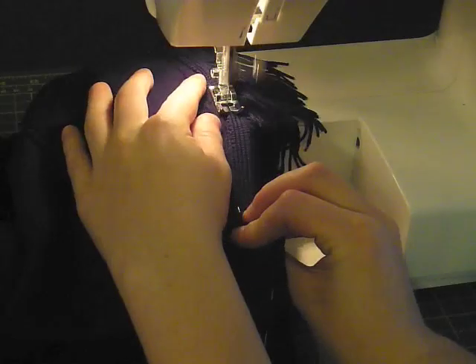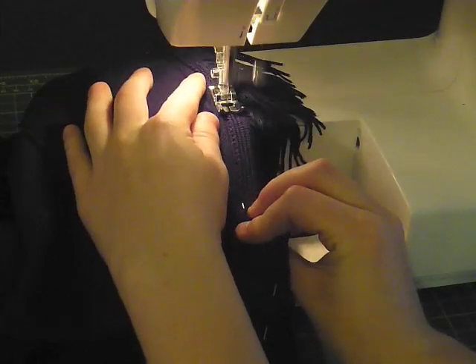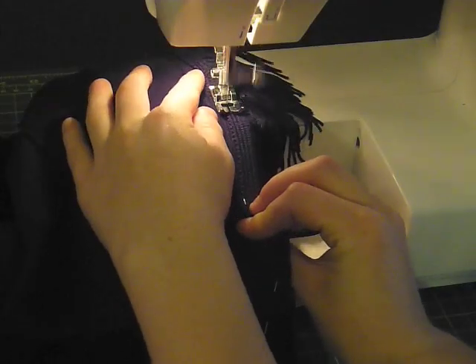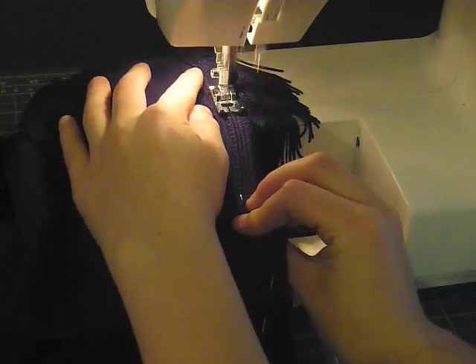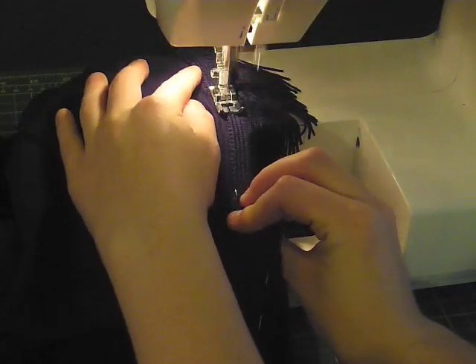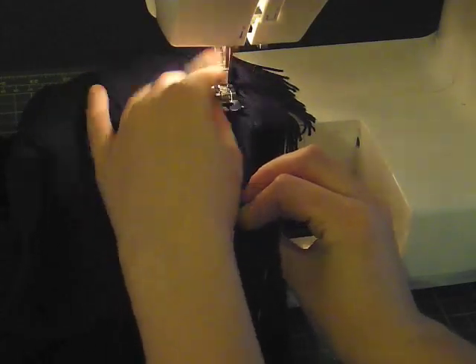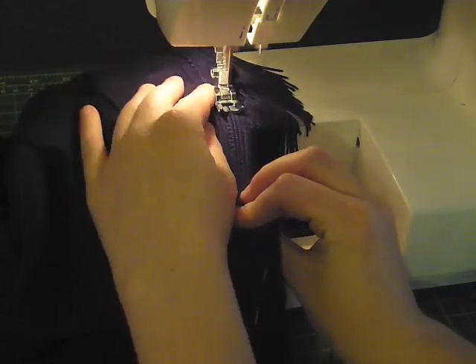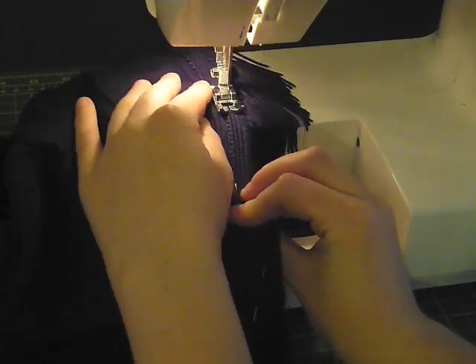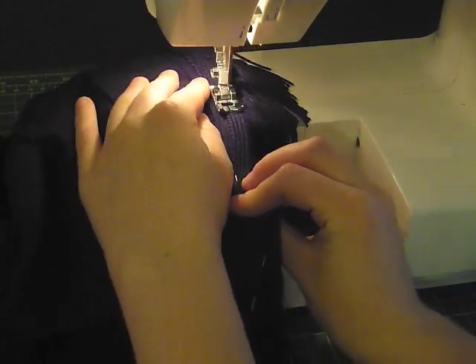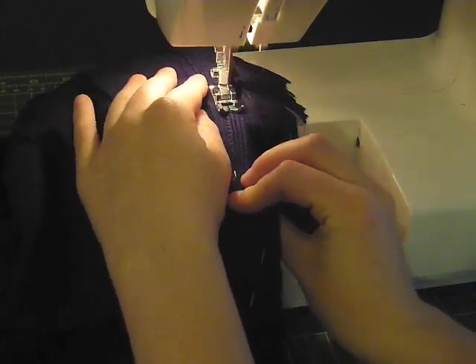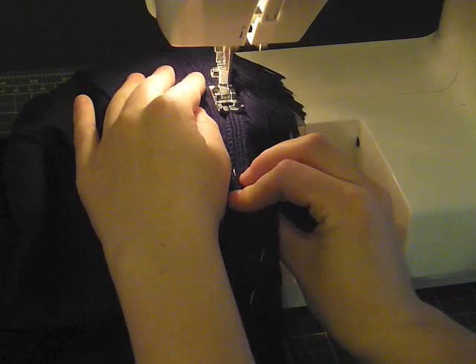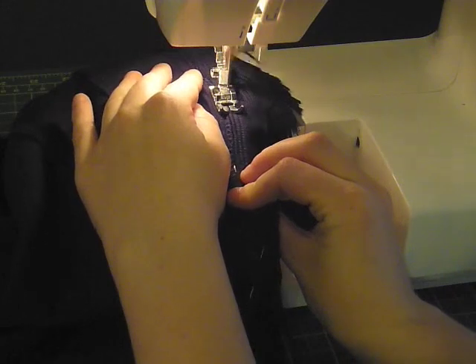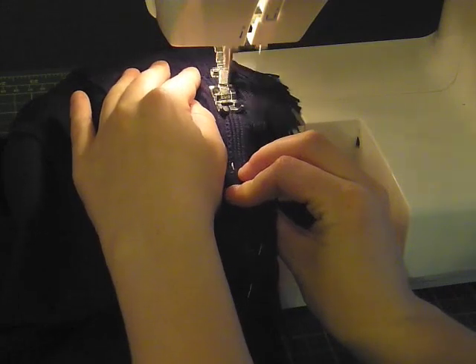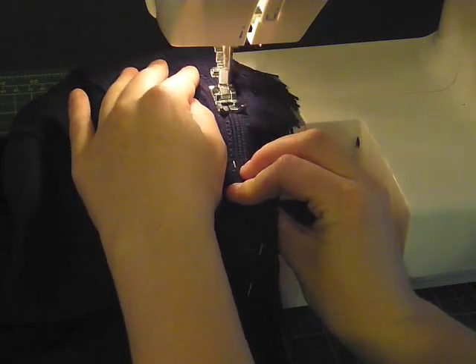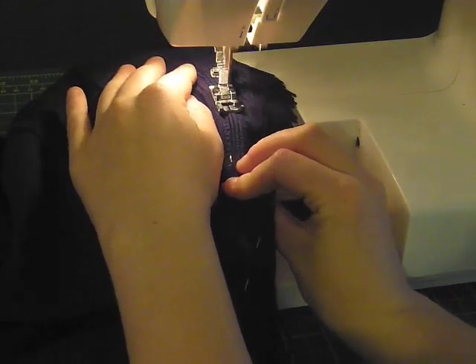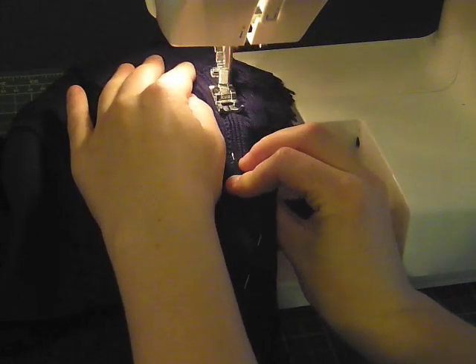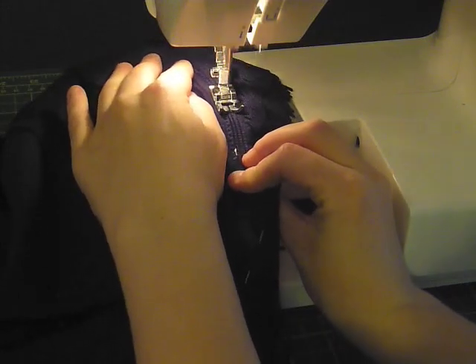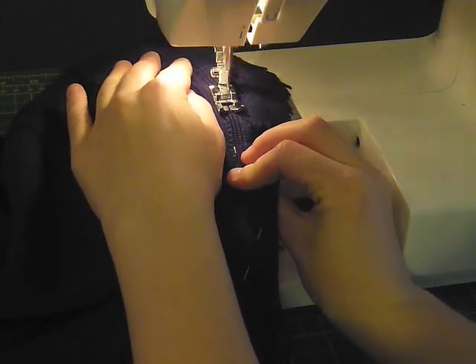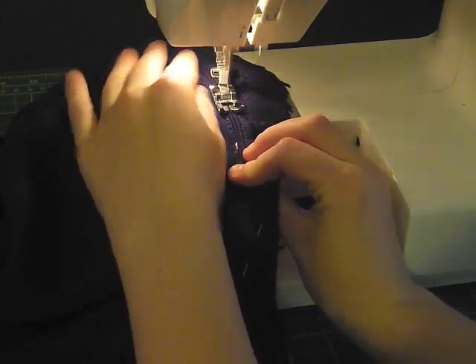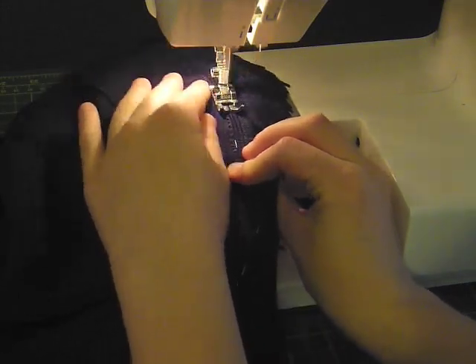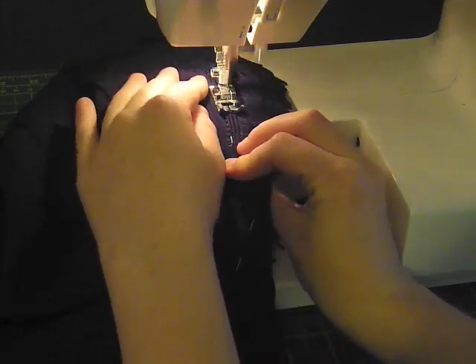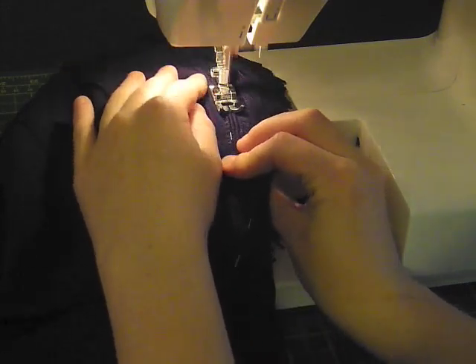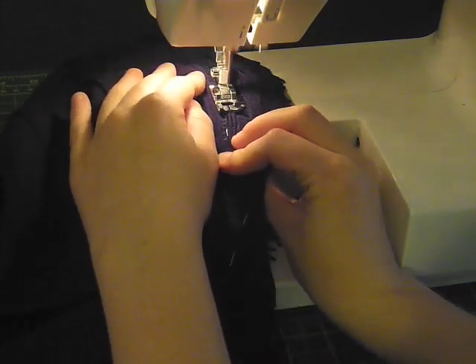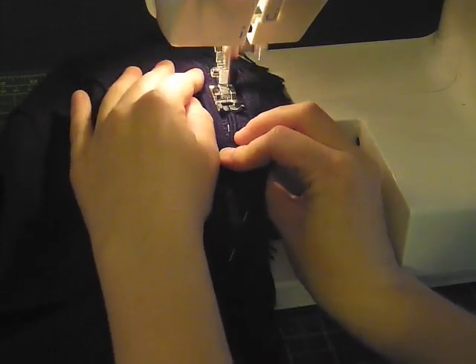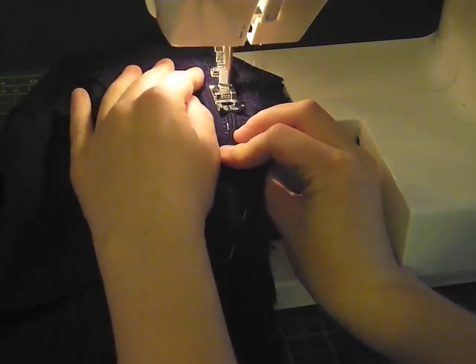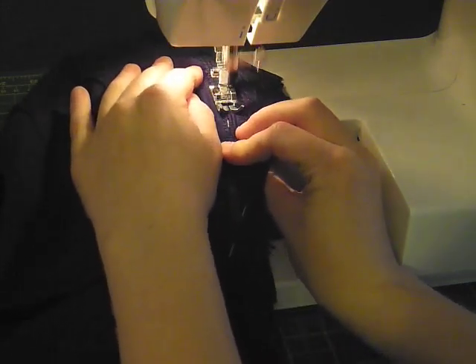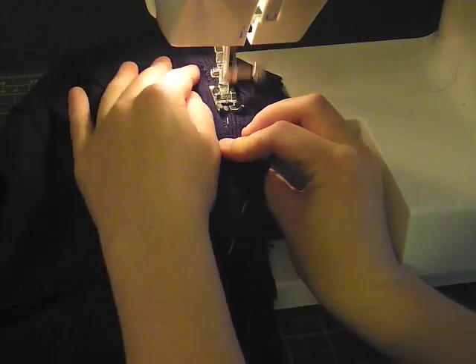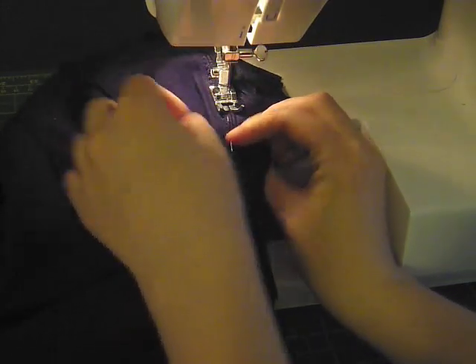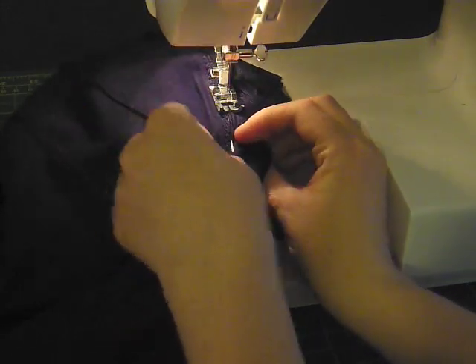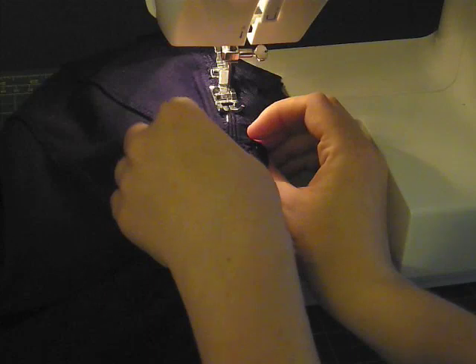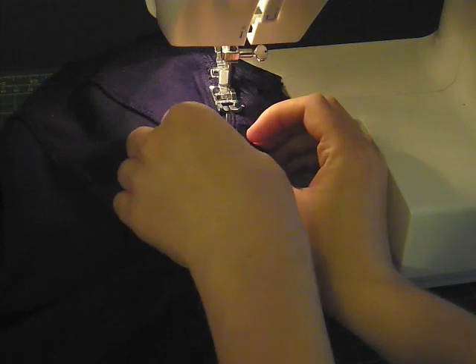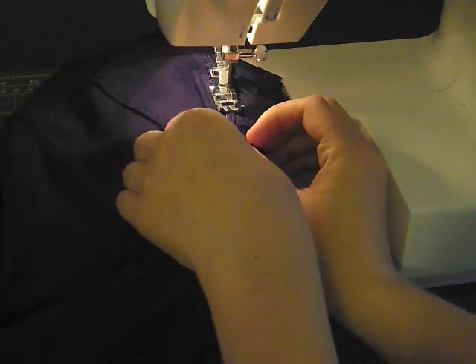Now all you have to do is sew your fringe to your skirt. You can either use a machine, hand stitch, or even use fabric glue — whatever works best for you.